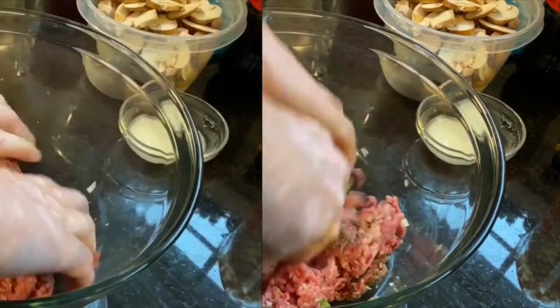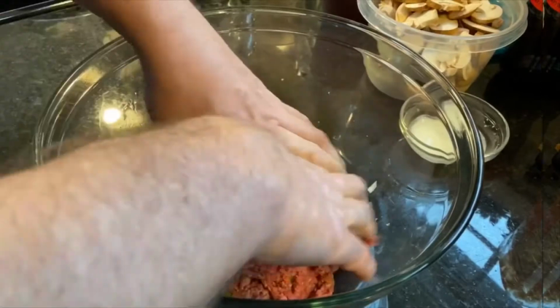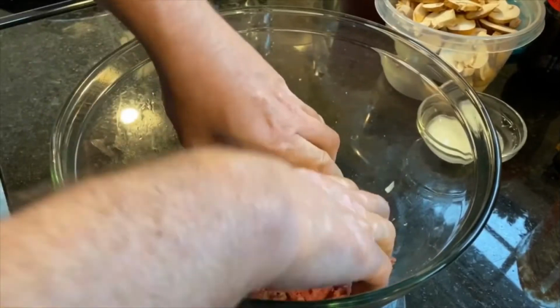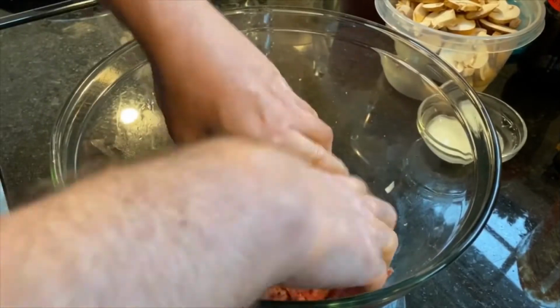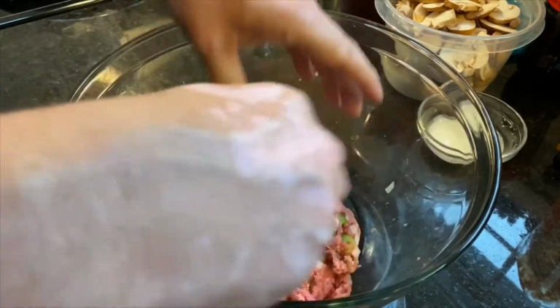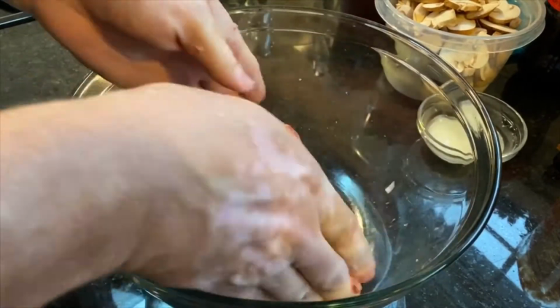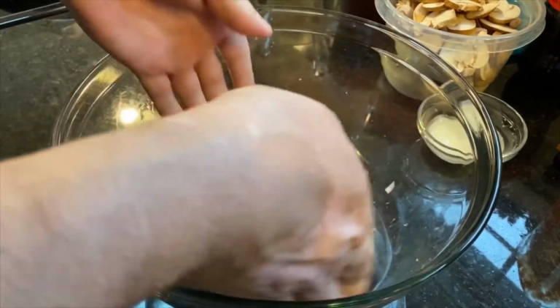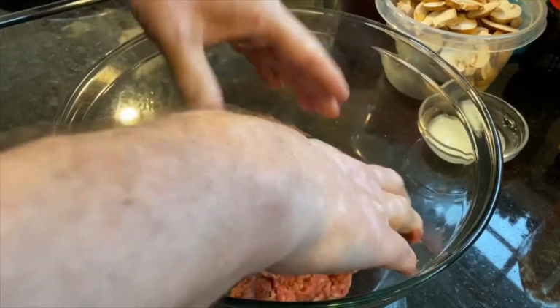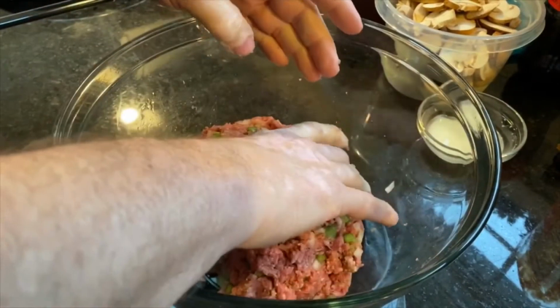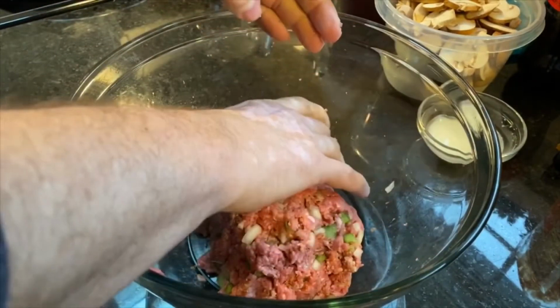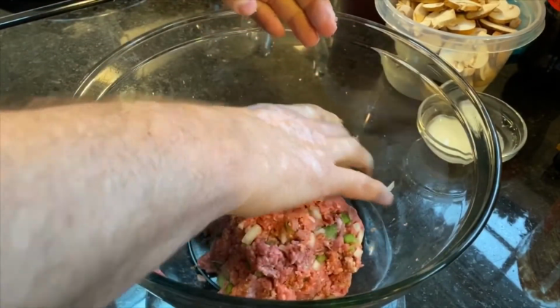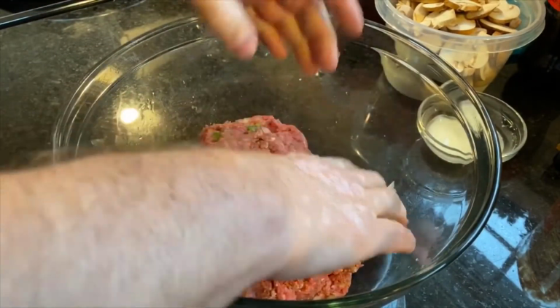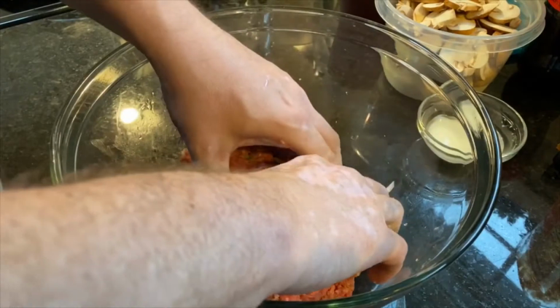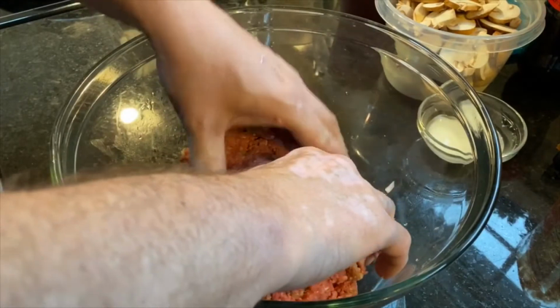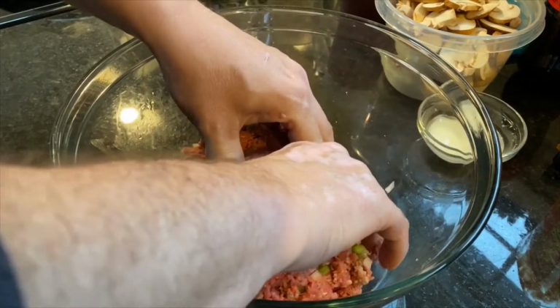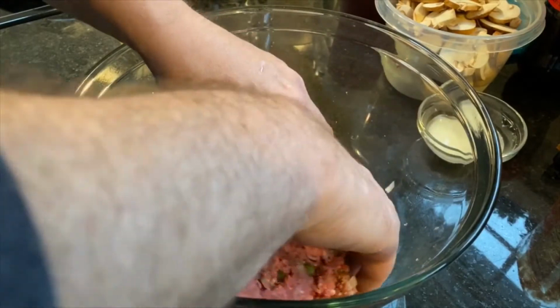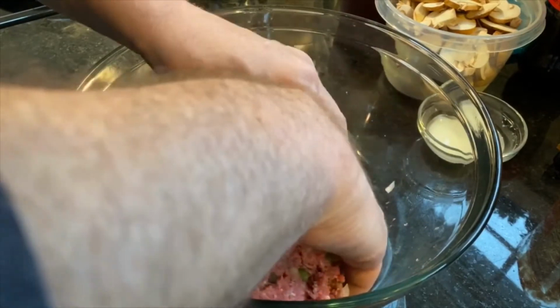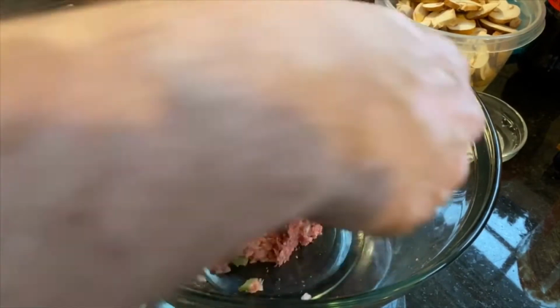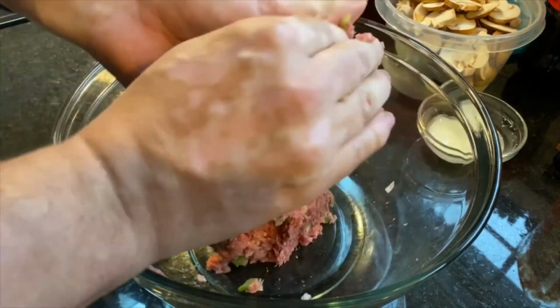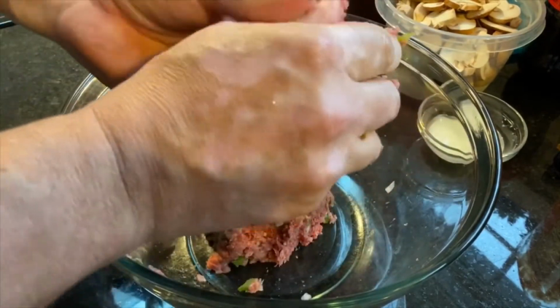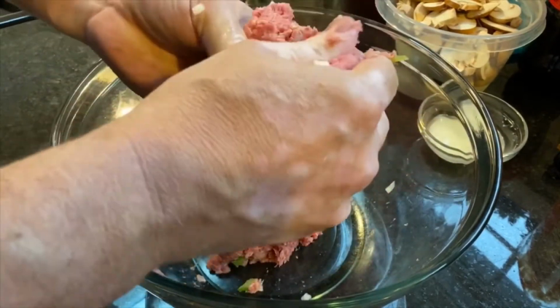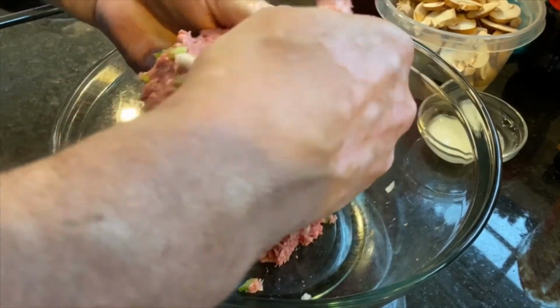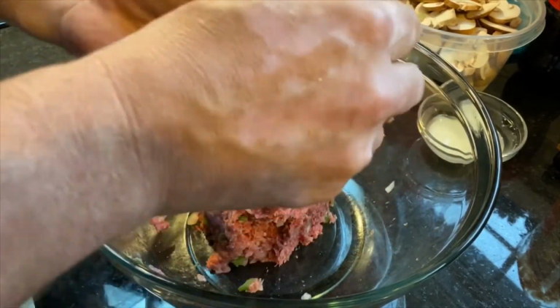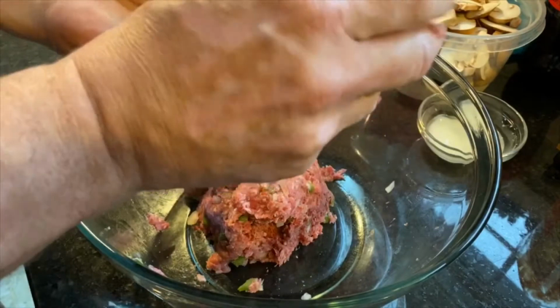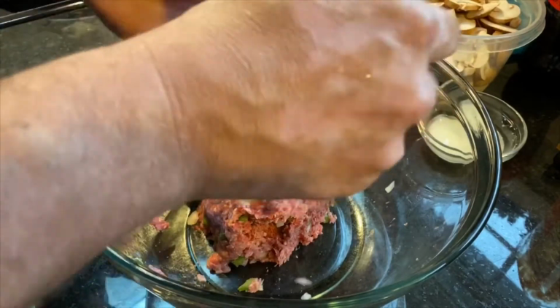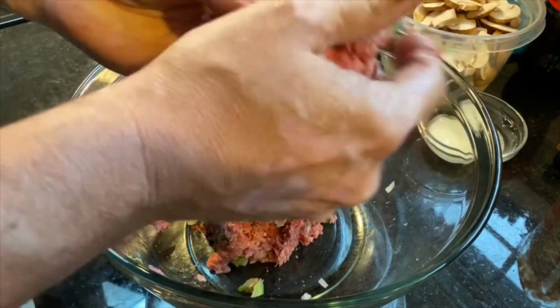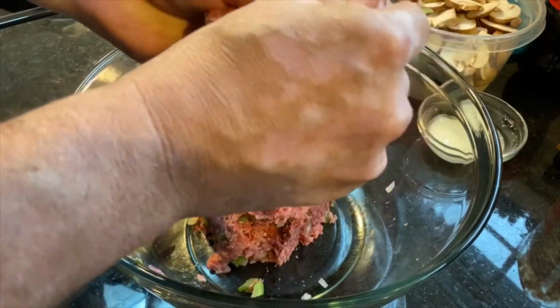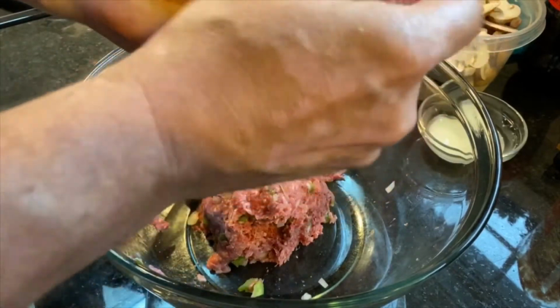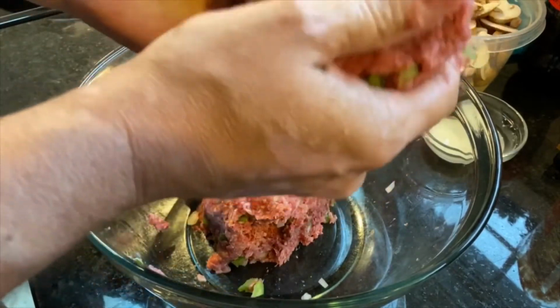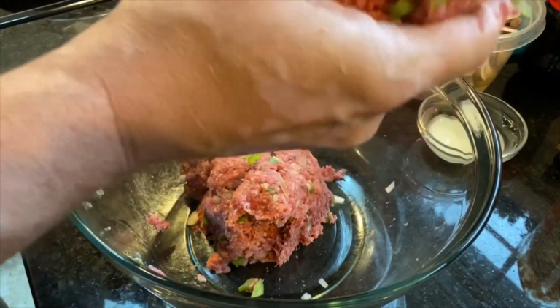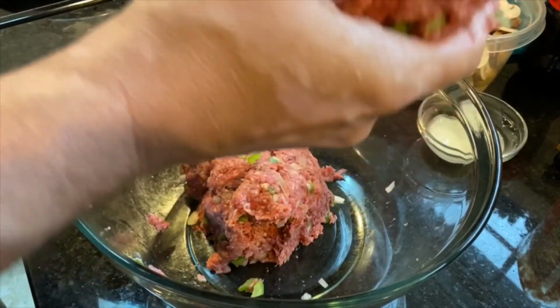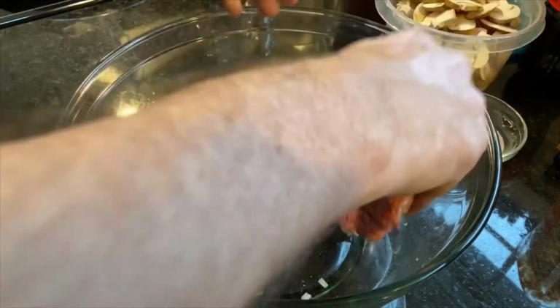We've got that all mixed together. I'm going to shape that into a little loaf and make this into four patties — so these are going to be some large patties. You could easily do six if you wanted to.